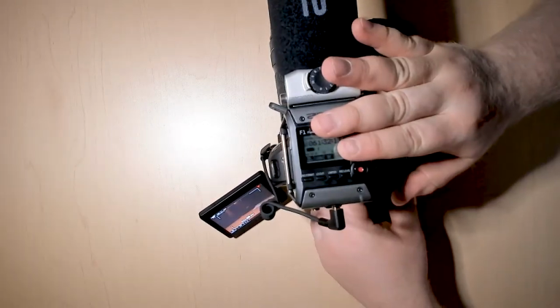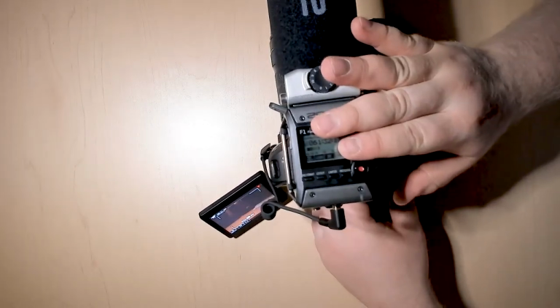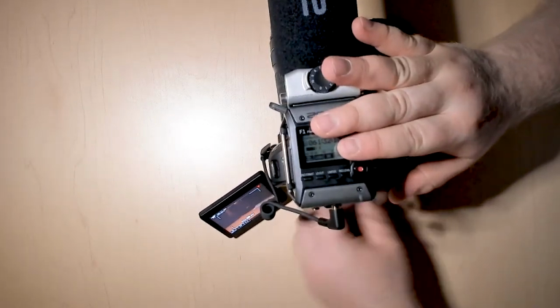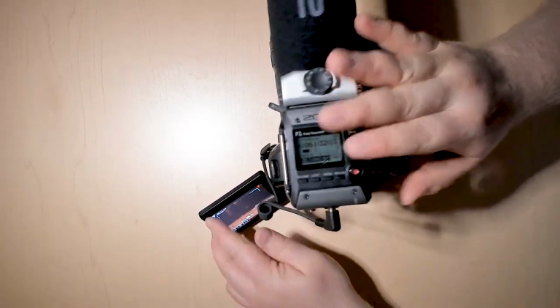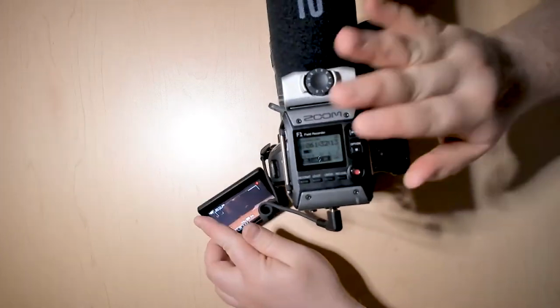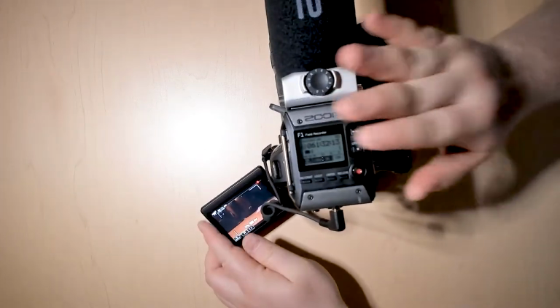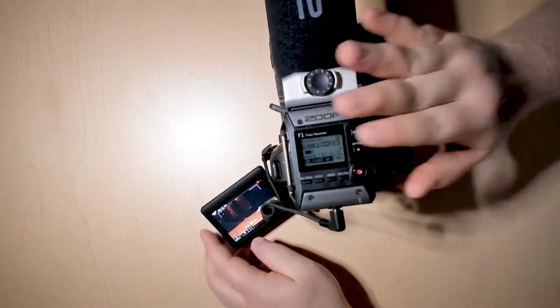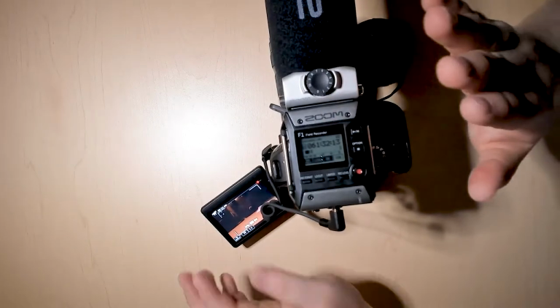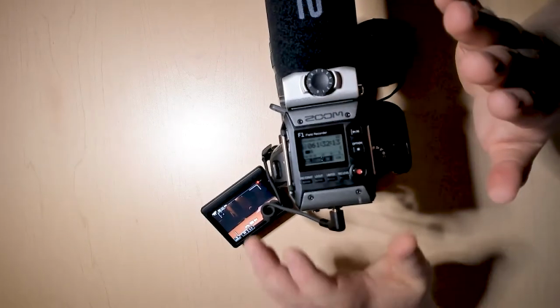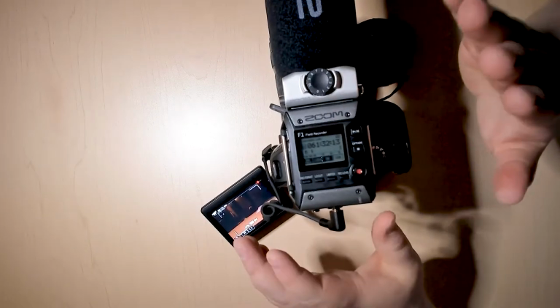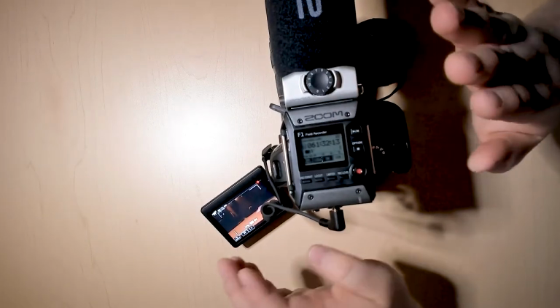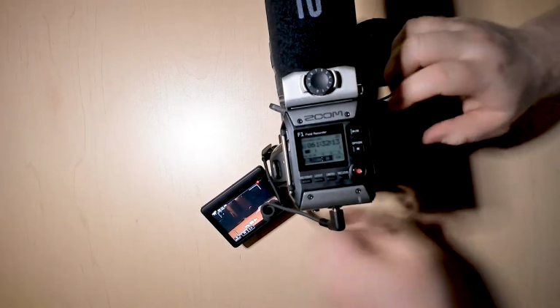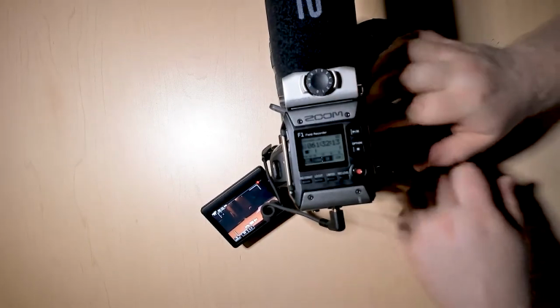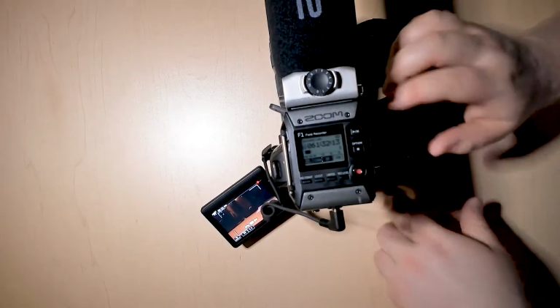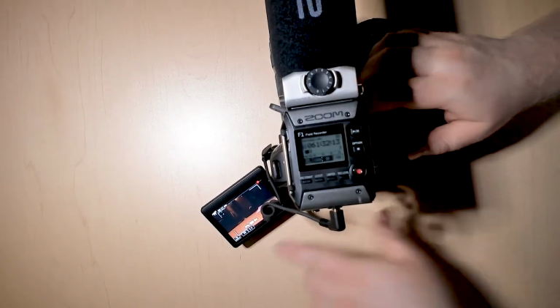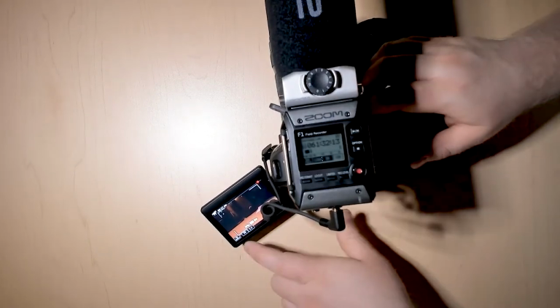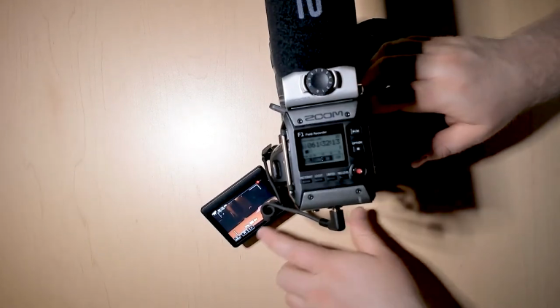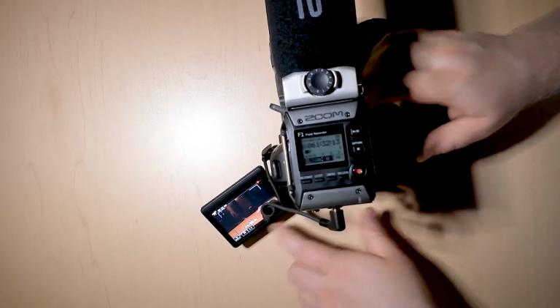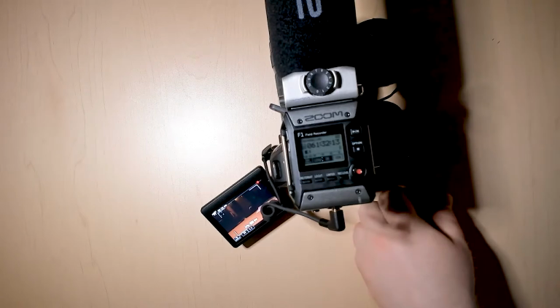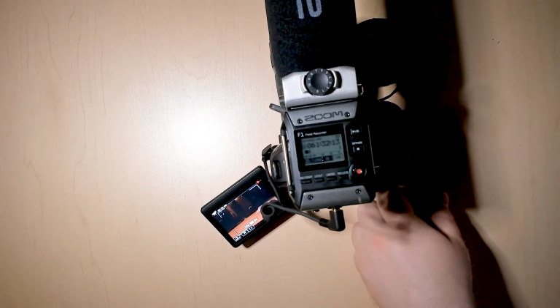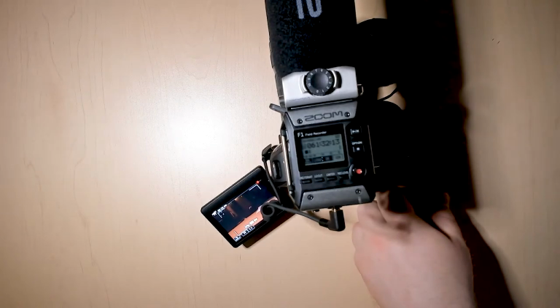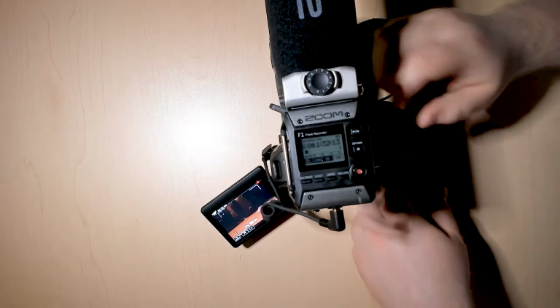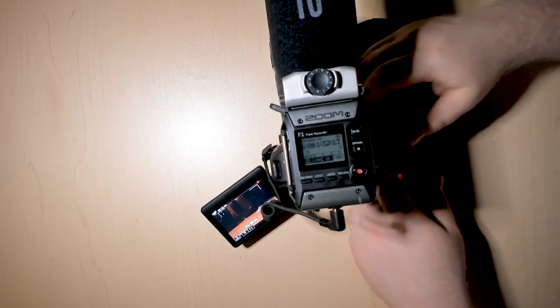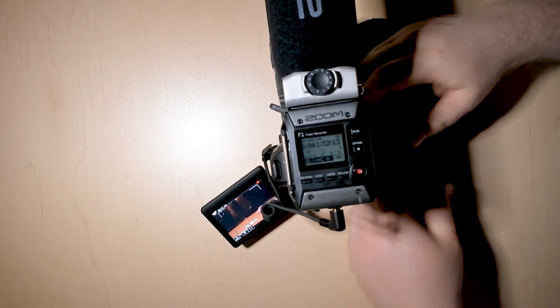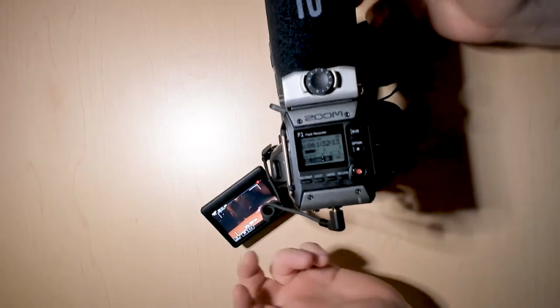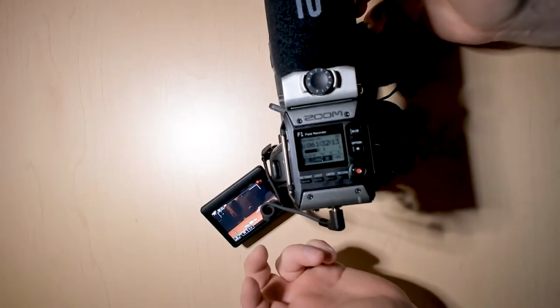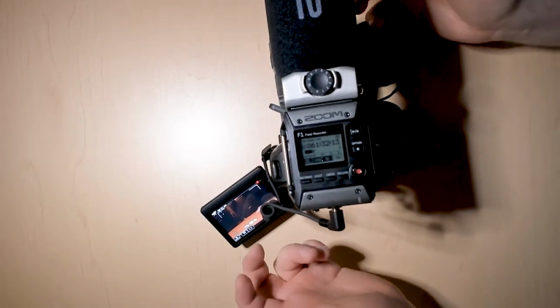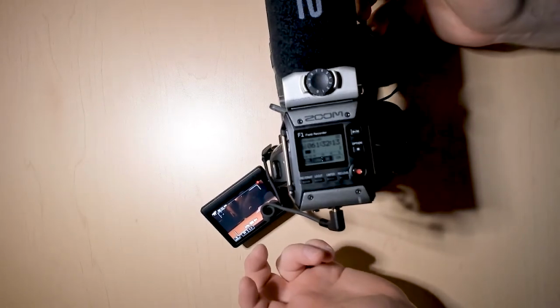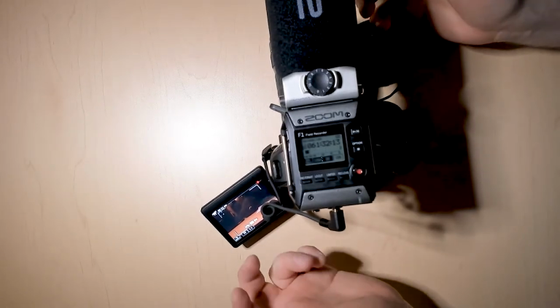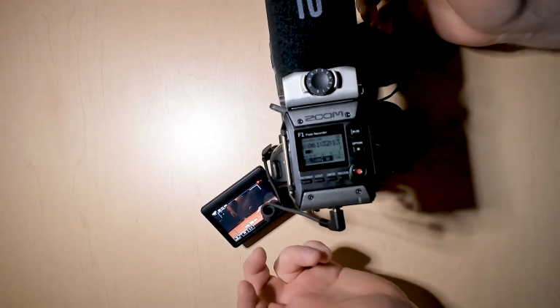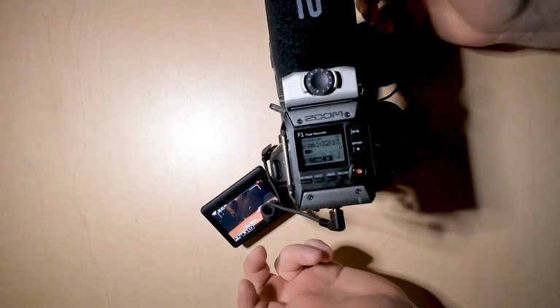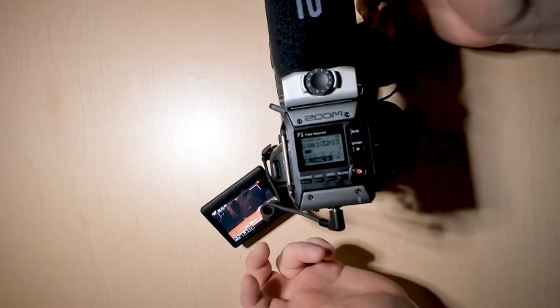Just keep in mind that you can actually change the exposure and focus with all the different settings on this camera. But that's pretty much how you use the camera to record video.